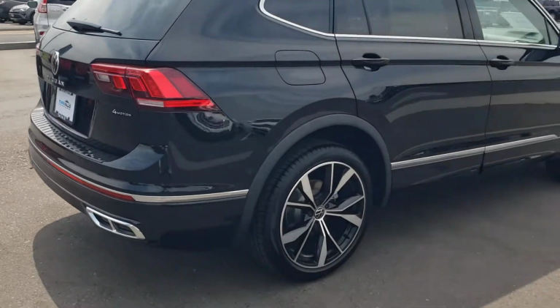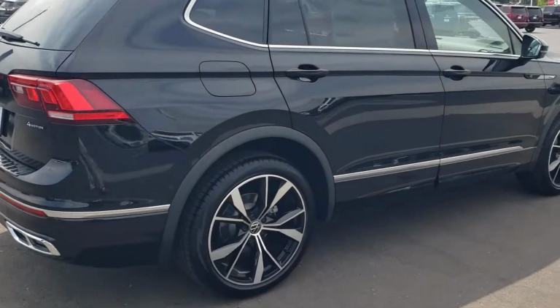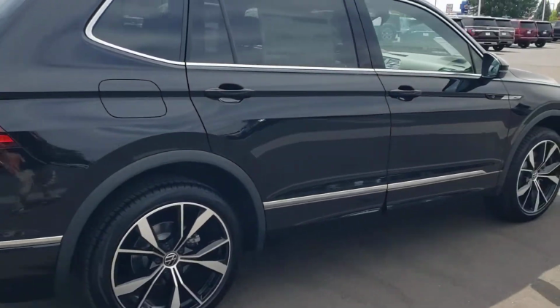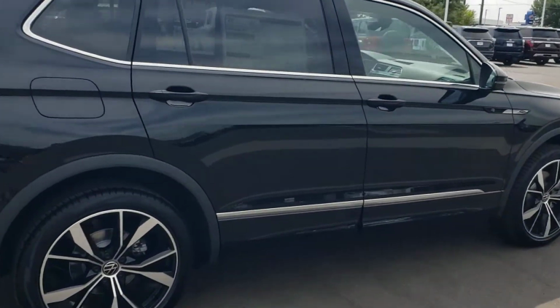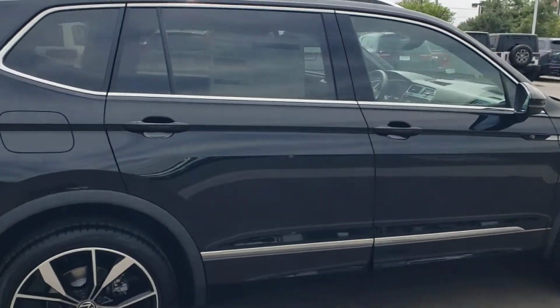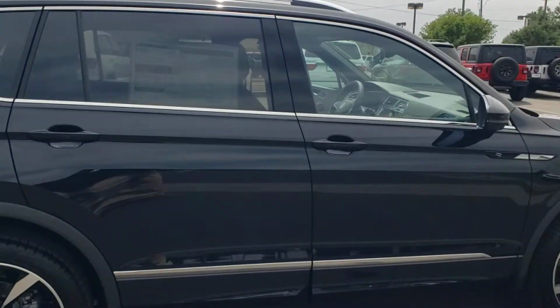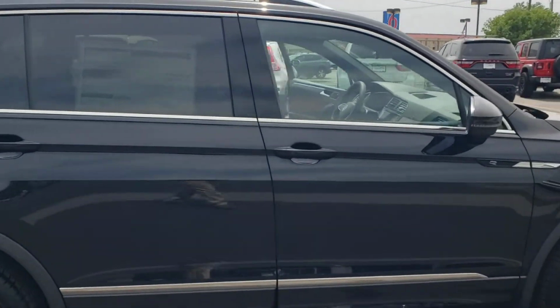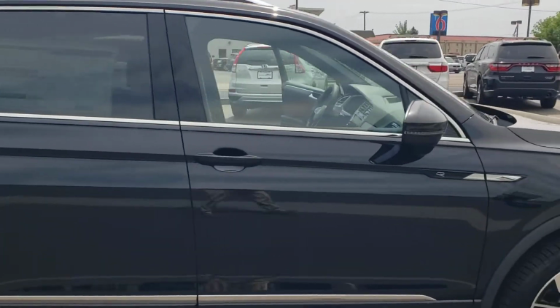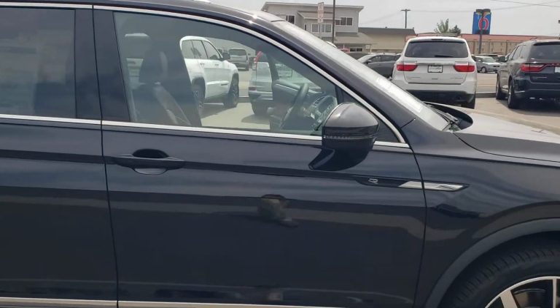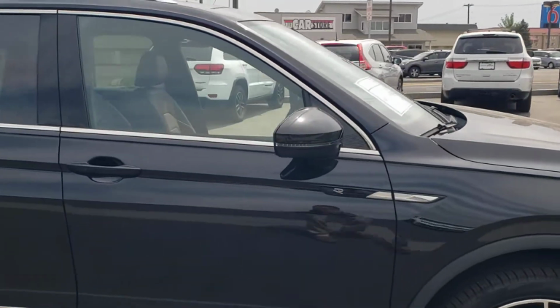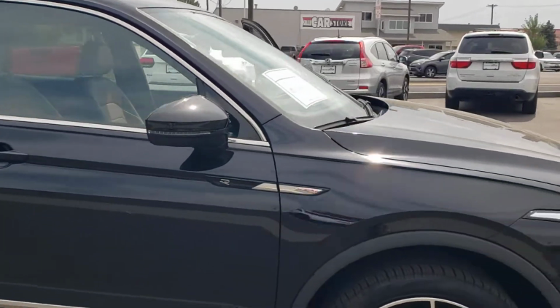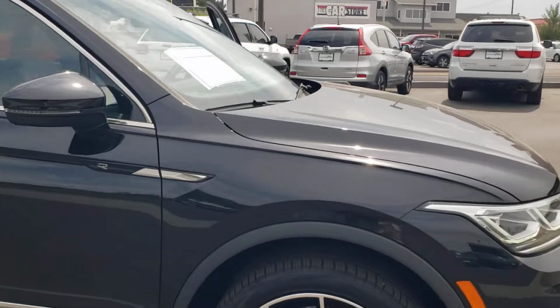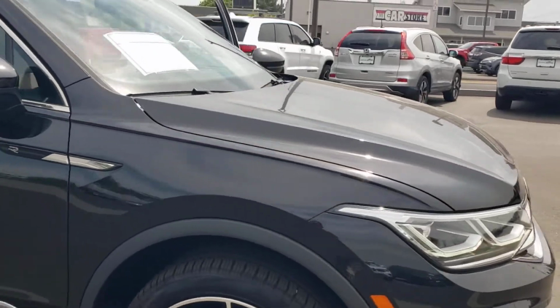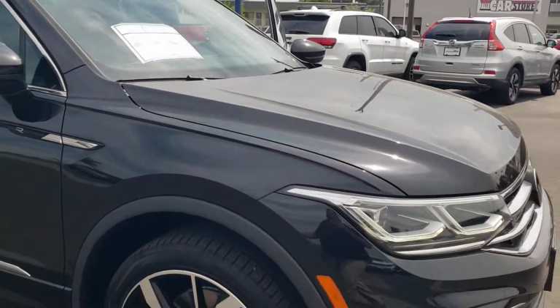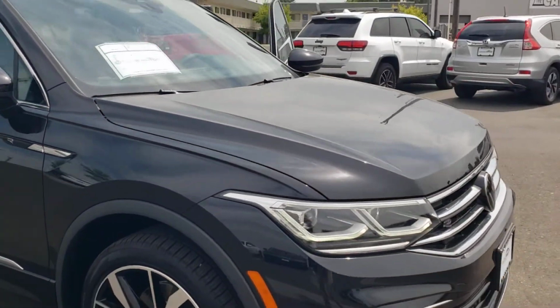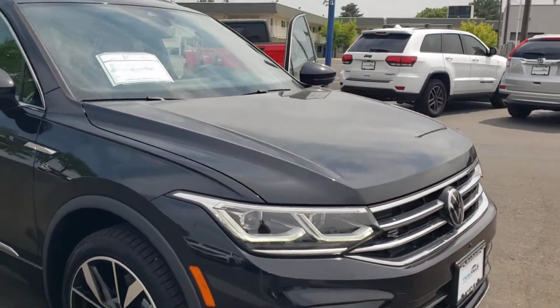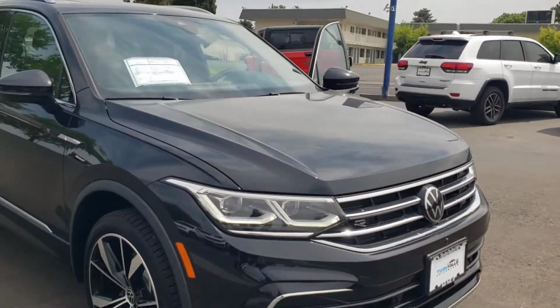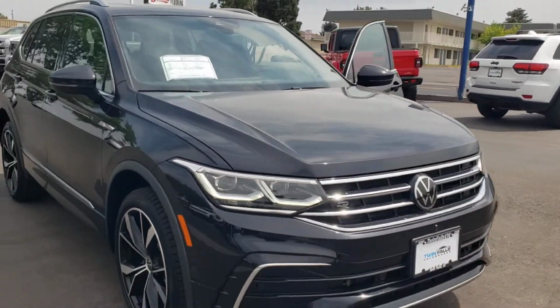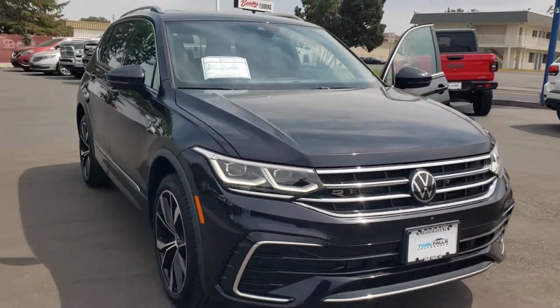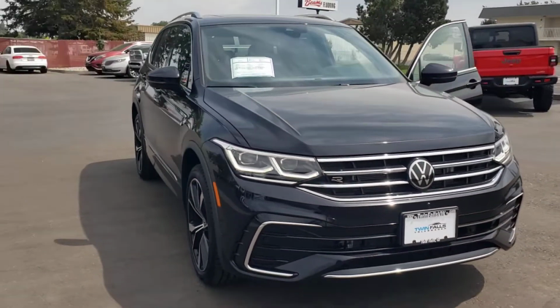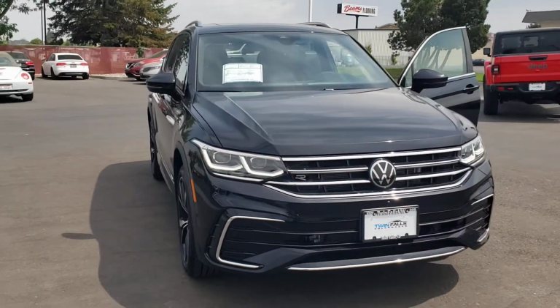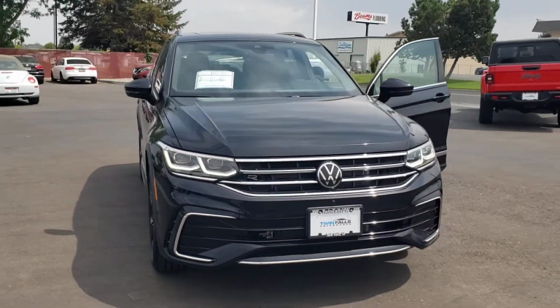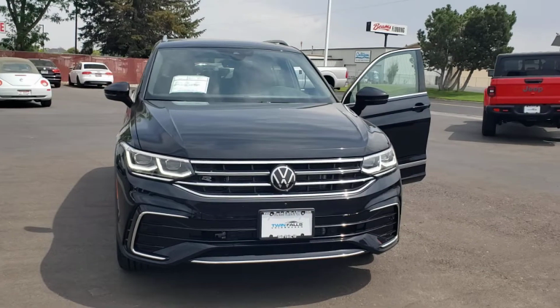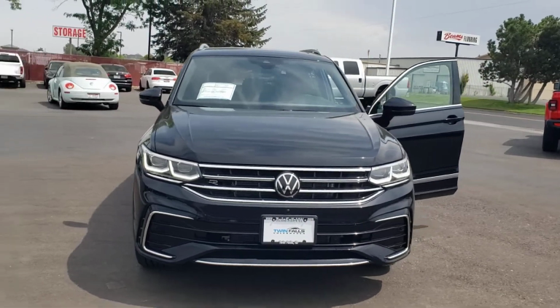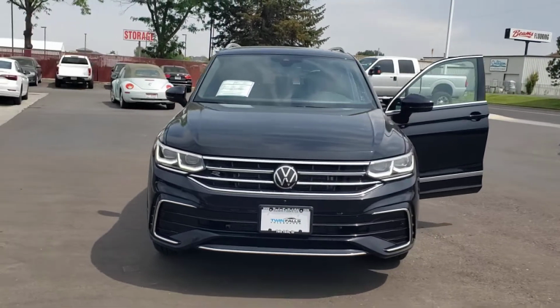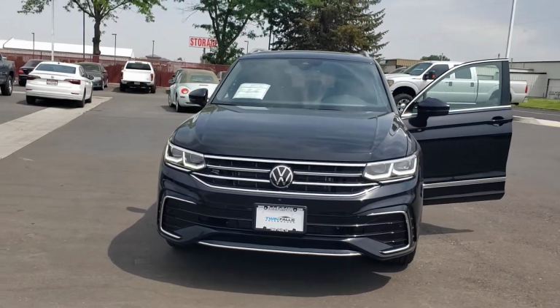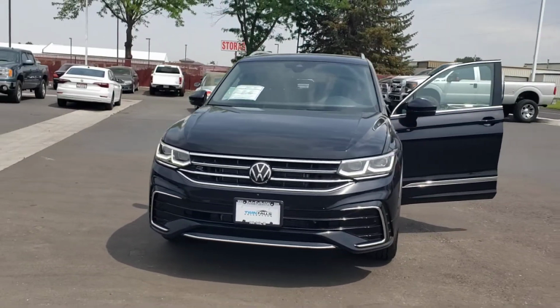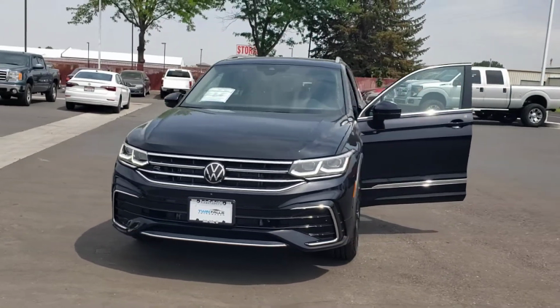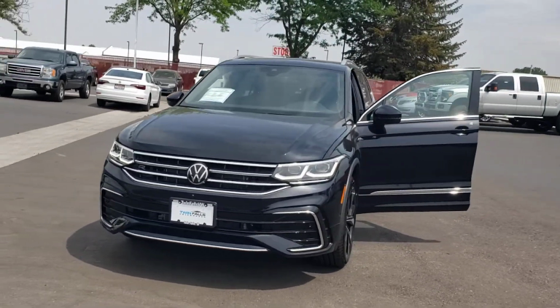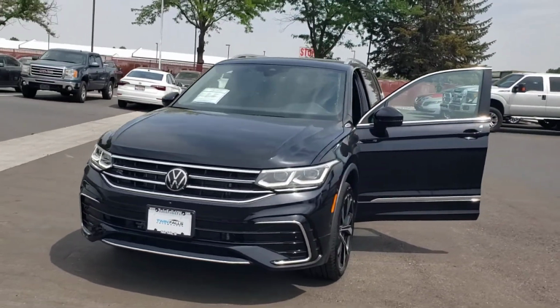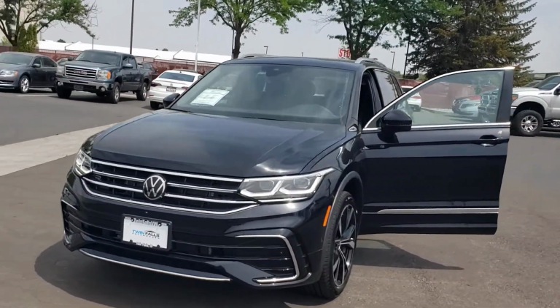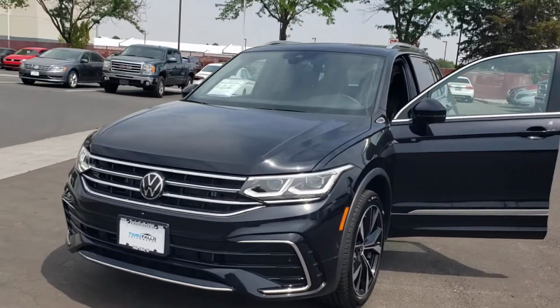And this is the Tiguan R-Line SEL 2022, so we do have it. This is Brian at Twin Falls Volkswagen — 208-733-2954.